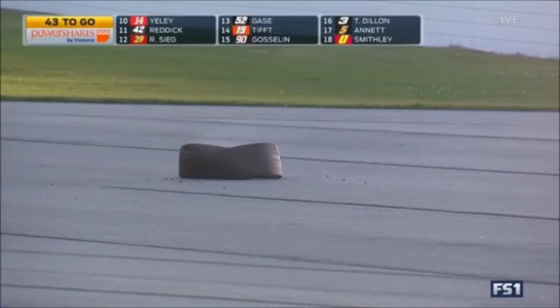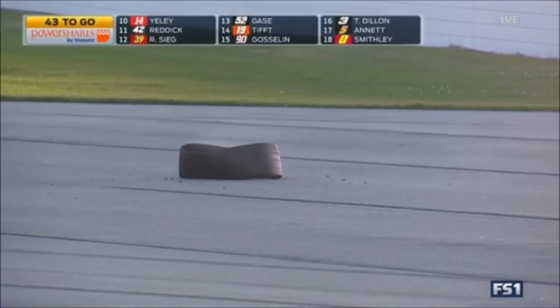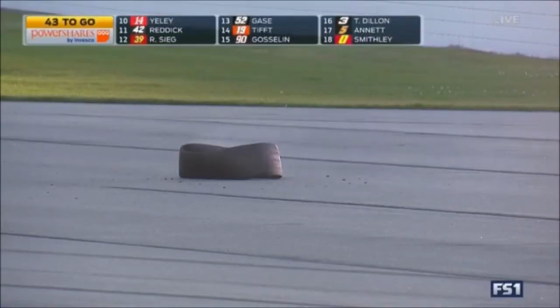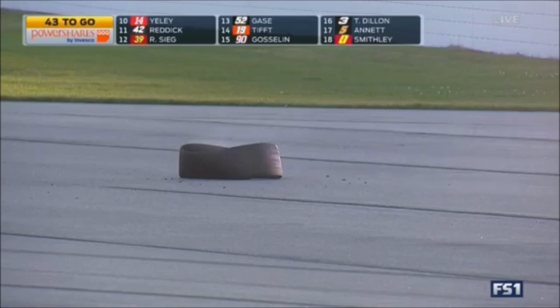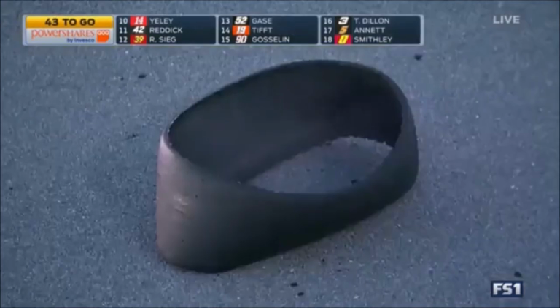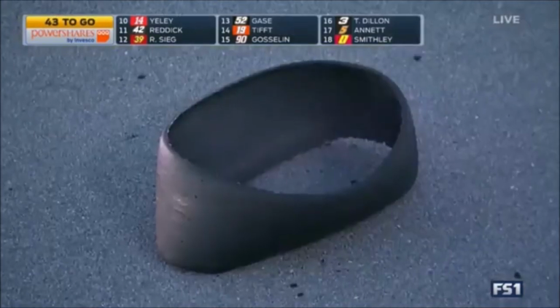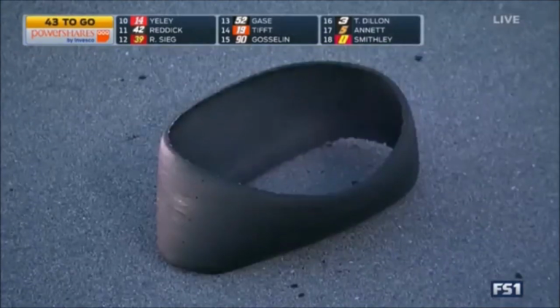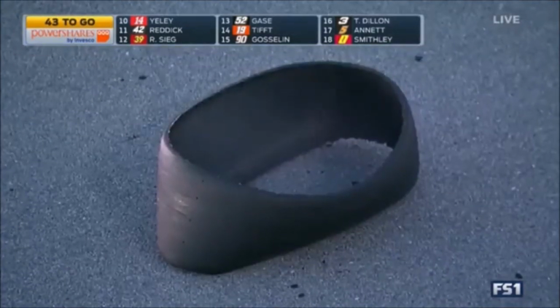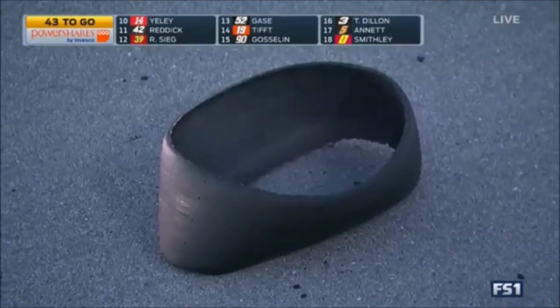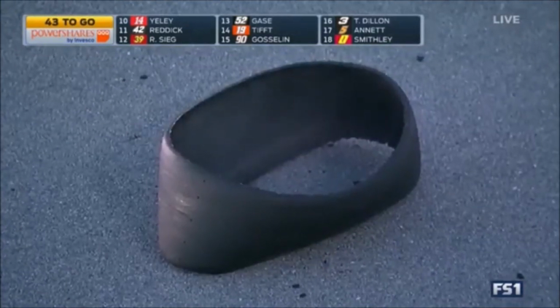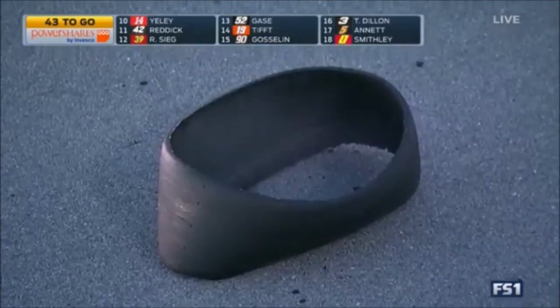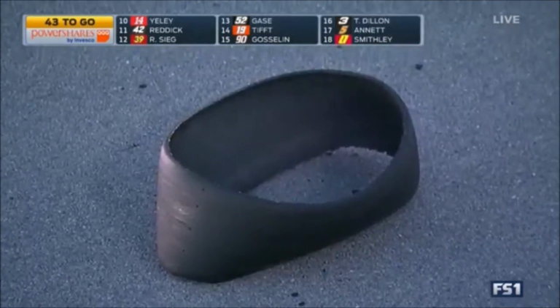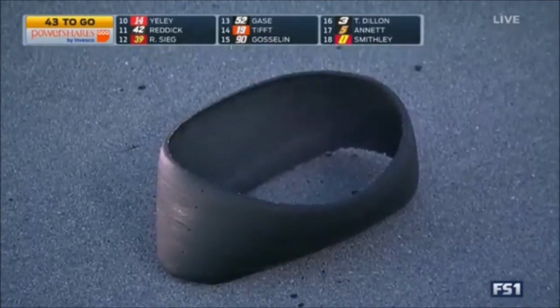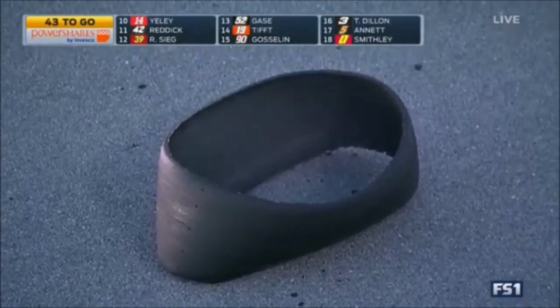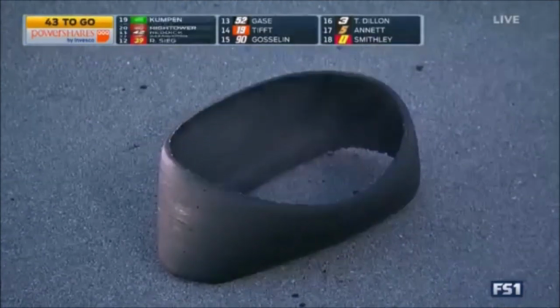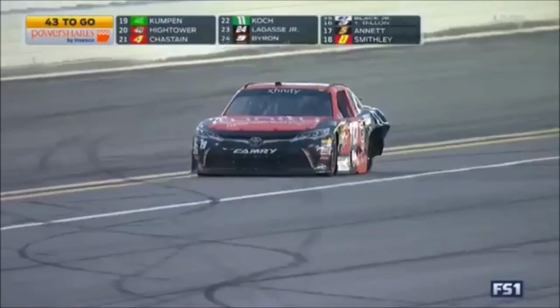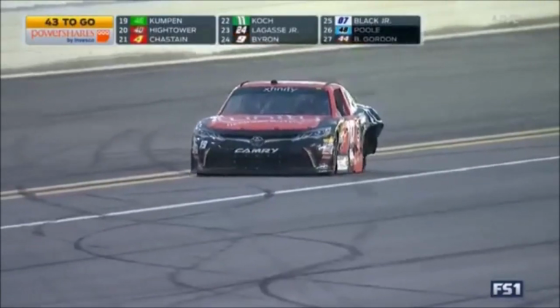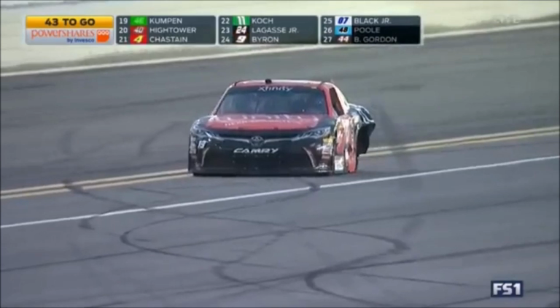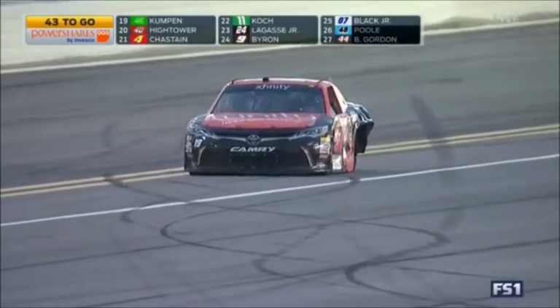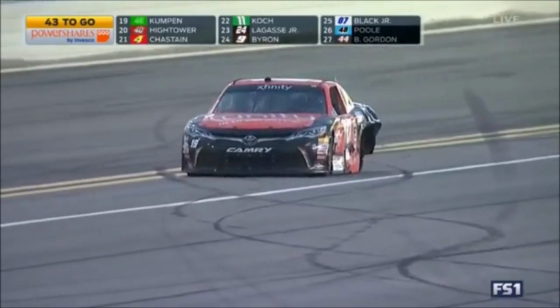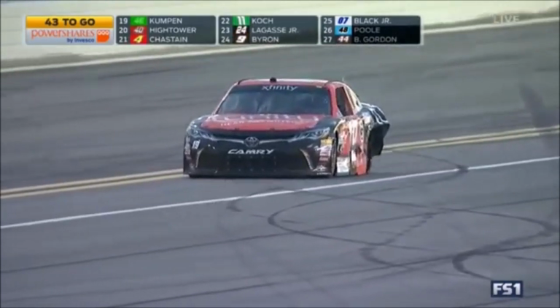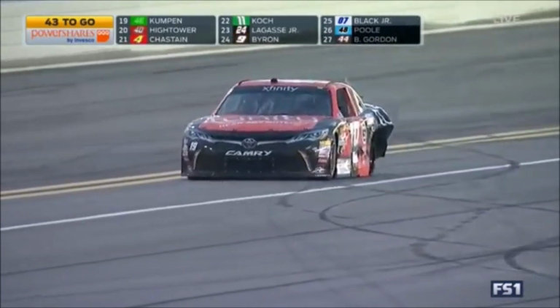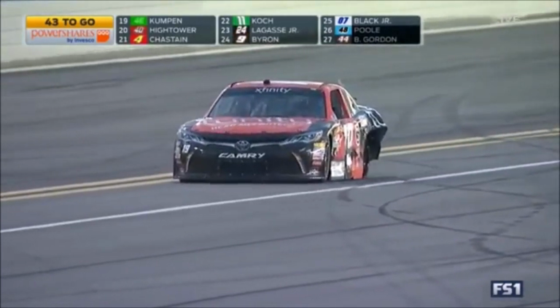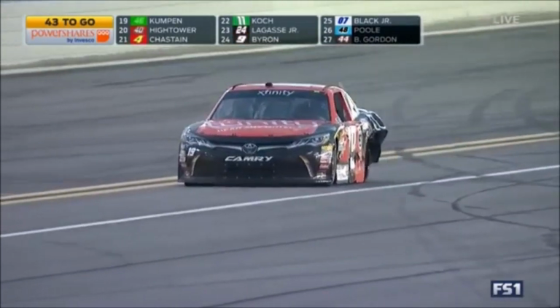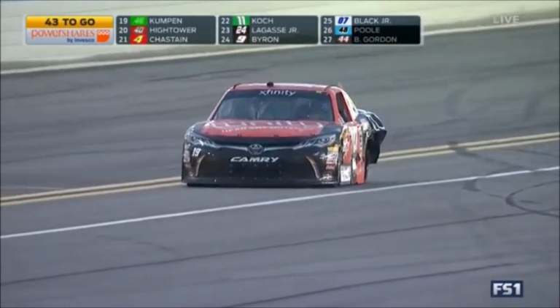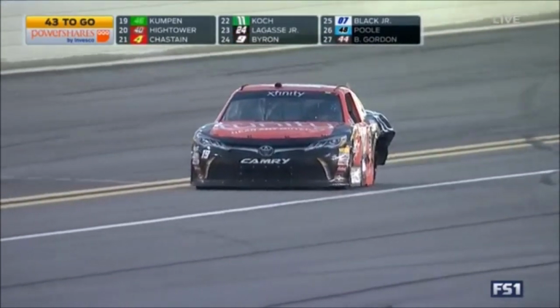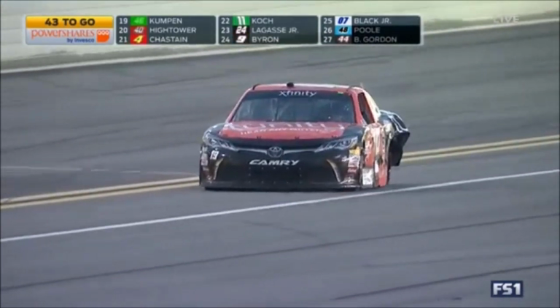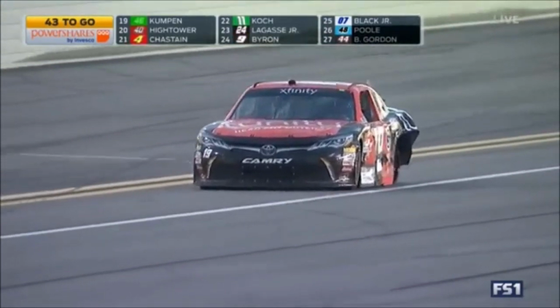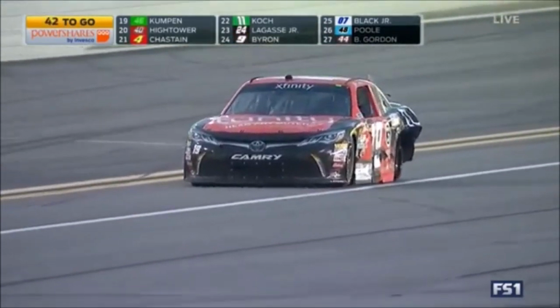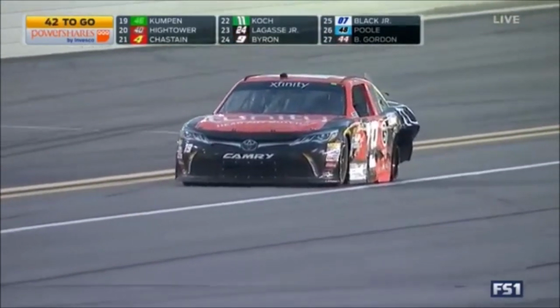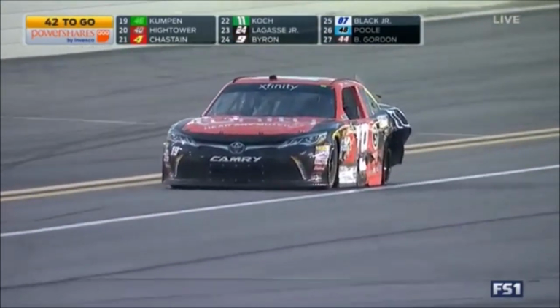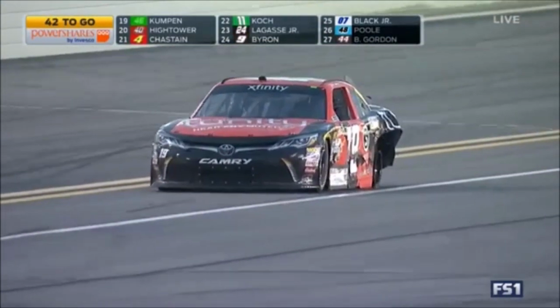I think a lot of these tire troubles — these are not anything to do with having something wrong with the tires. These are just from the fenders rubbing the tires and cutting them down. The rookie for Joe Gibbs Racing was 13th when he had the tire issue.